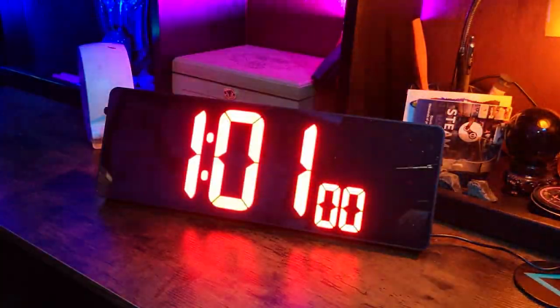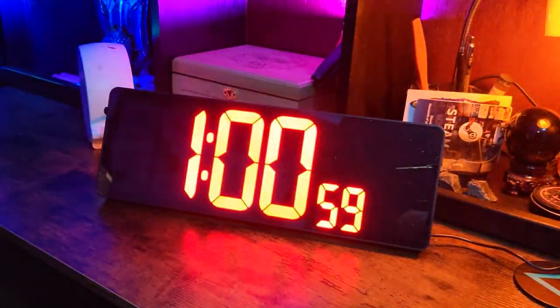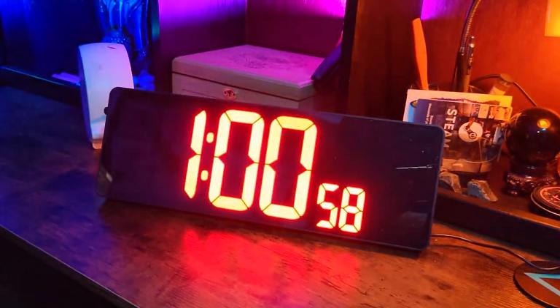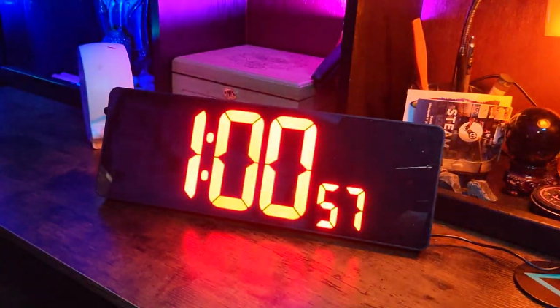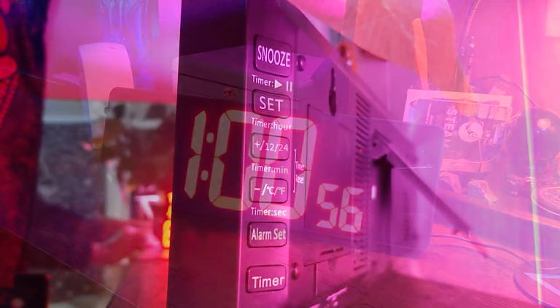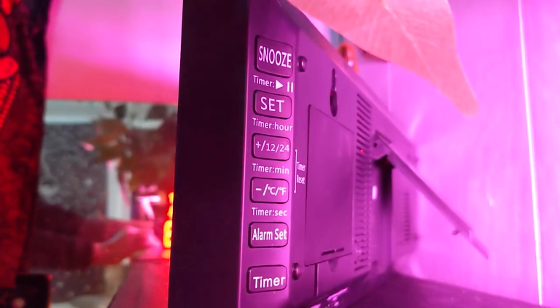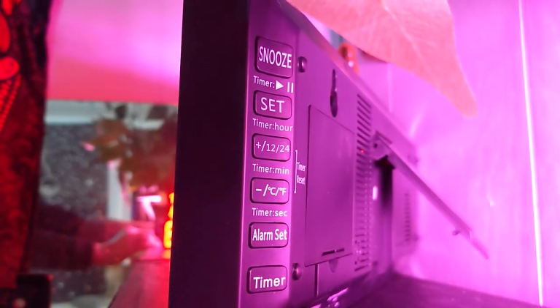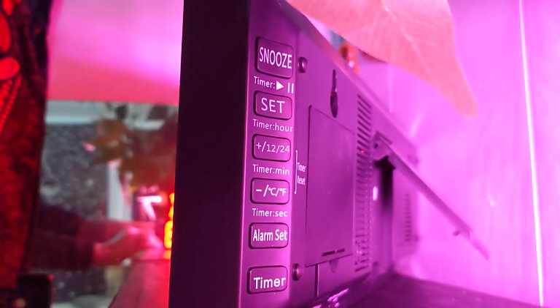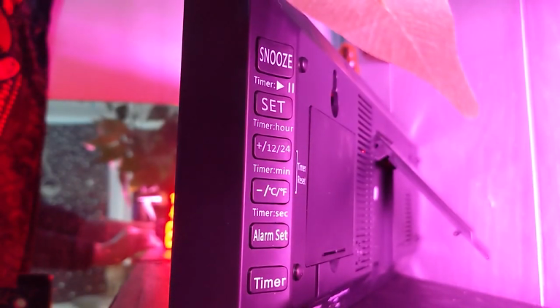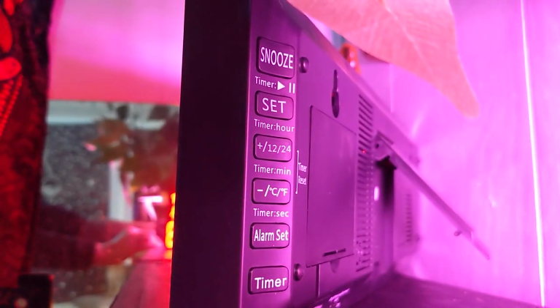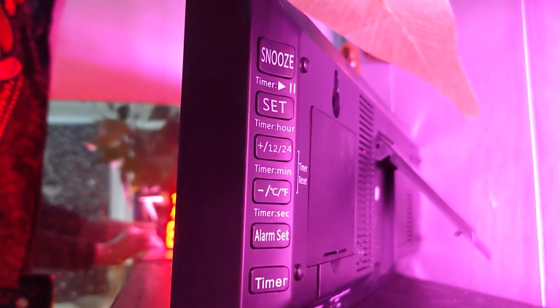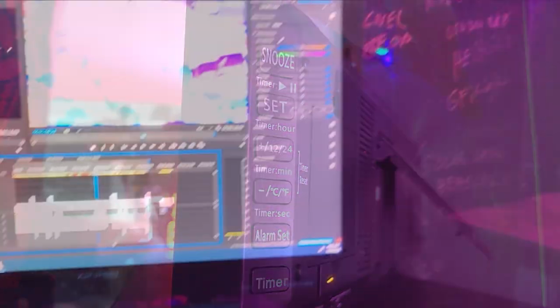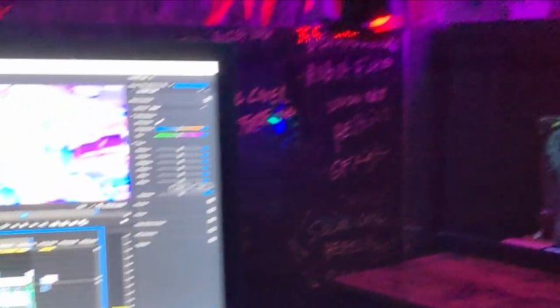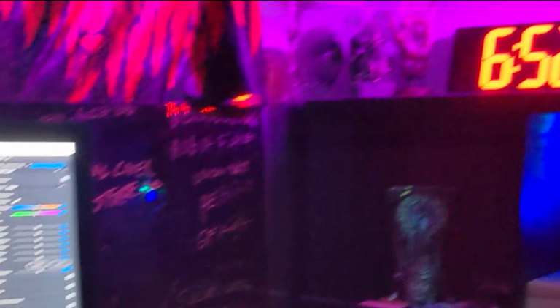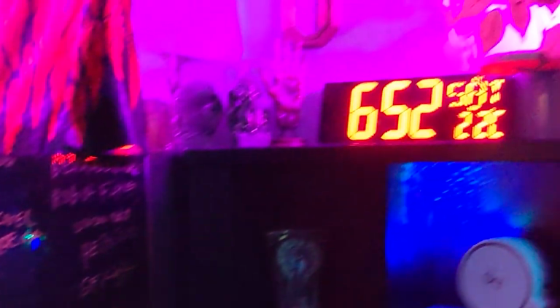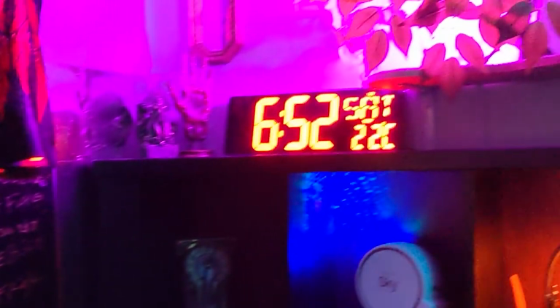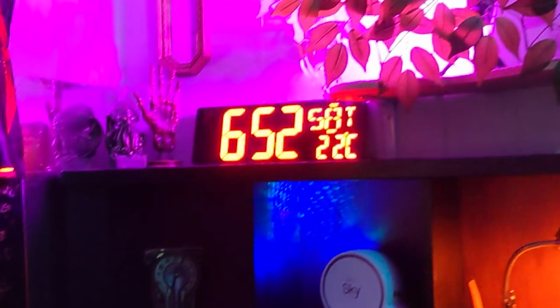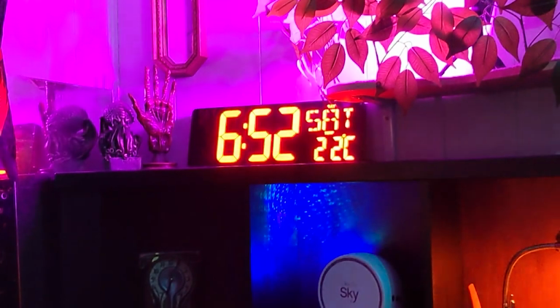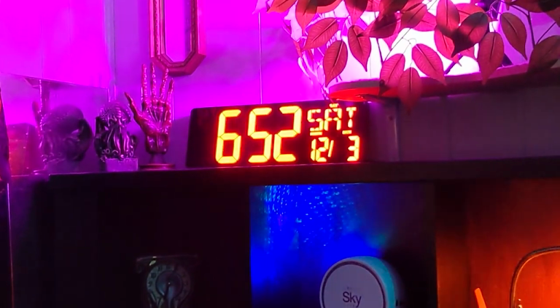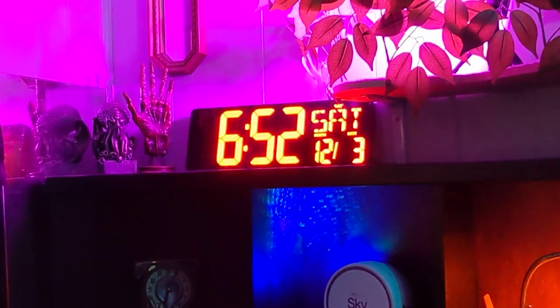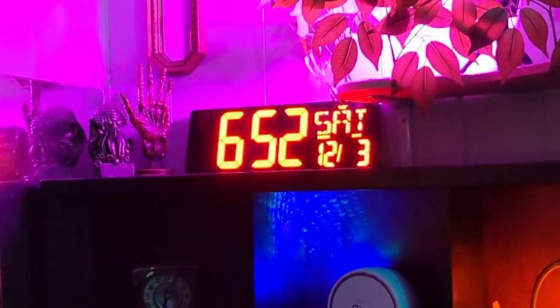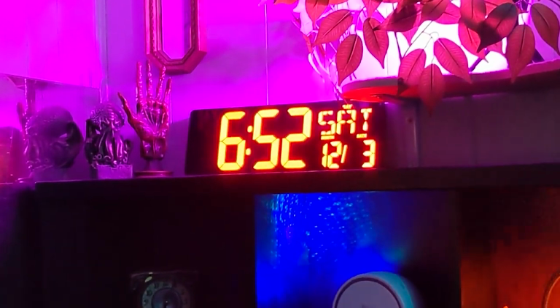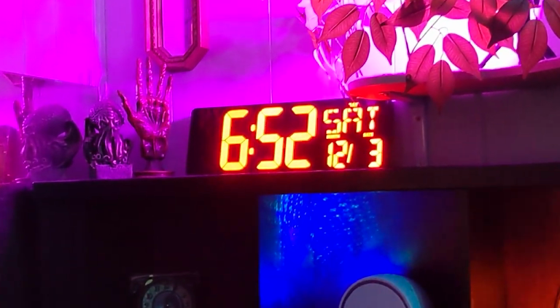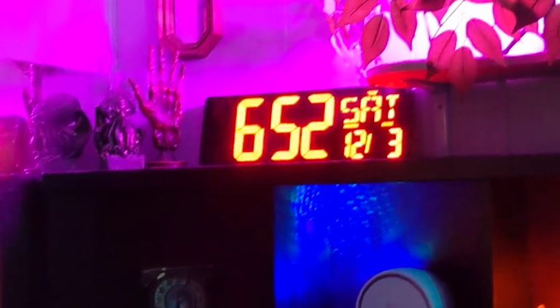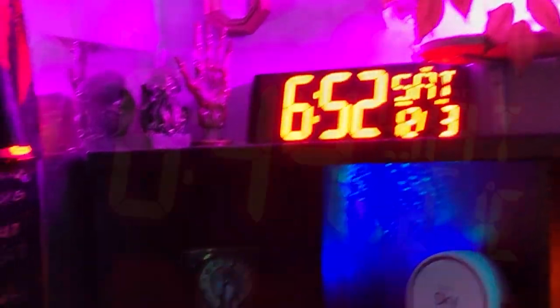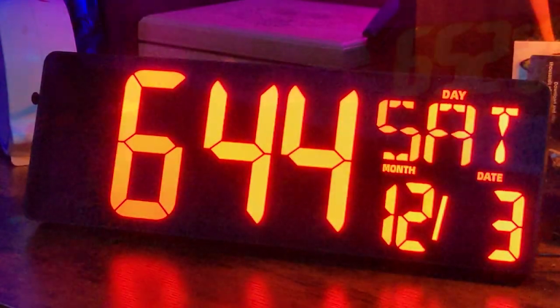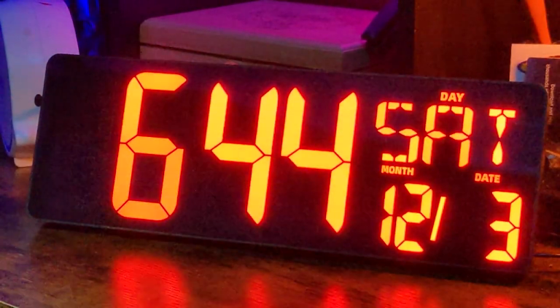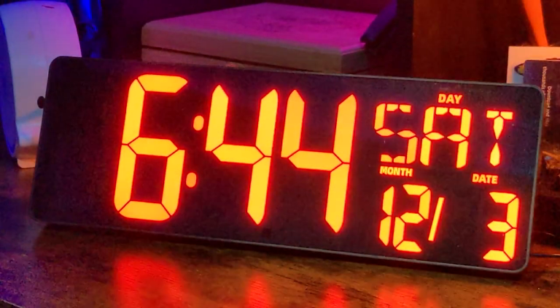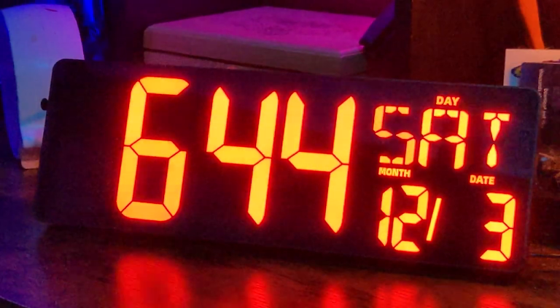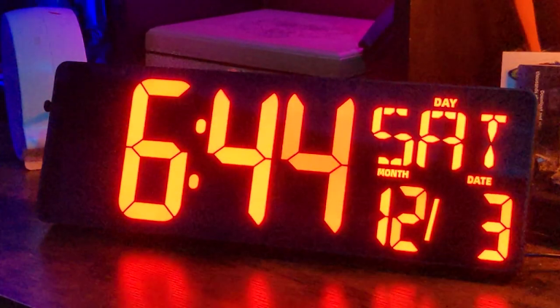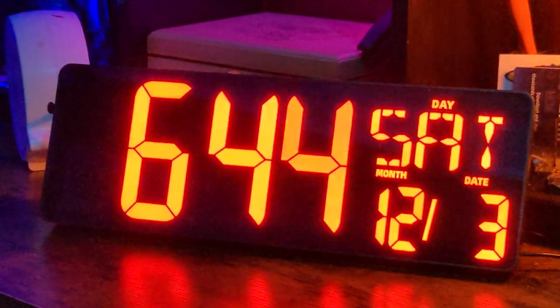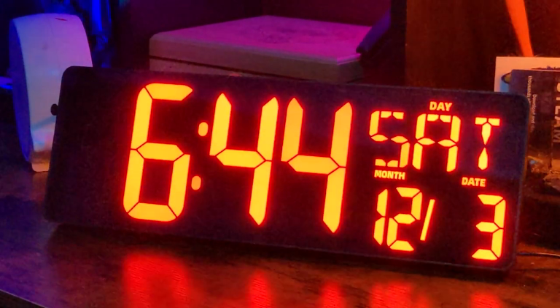You can even set alarms to wake you up or be notified of deadlines. And if that's not enough, it automatically adjusts for daylight savings time. This clock is perfect for any office, gym, or shop.